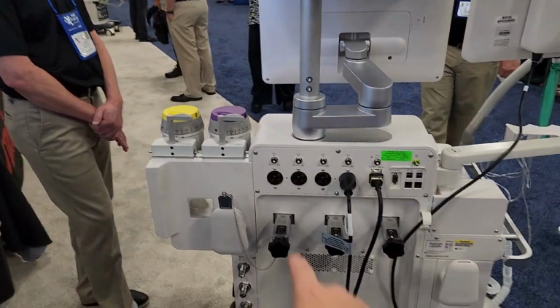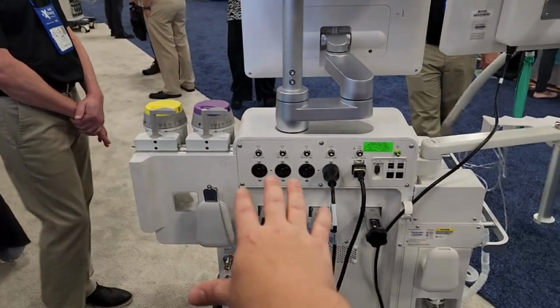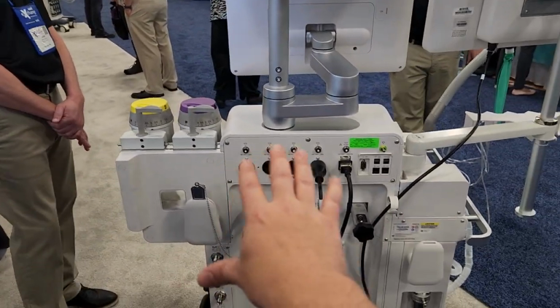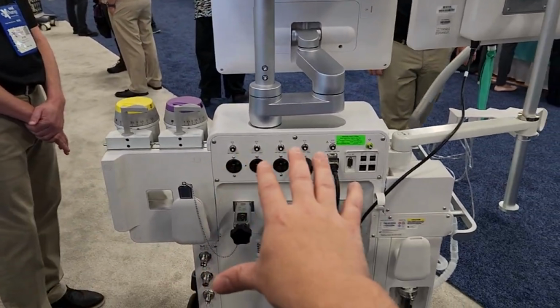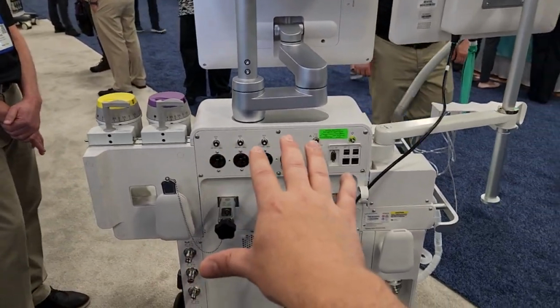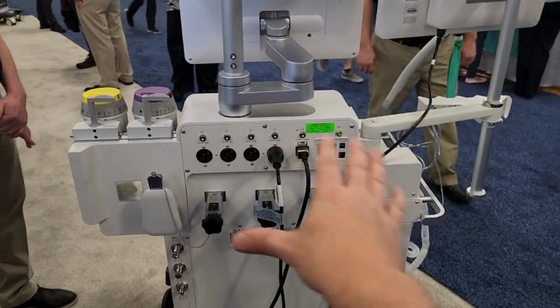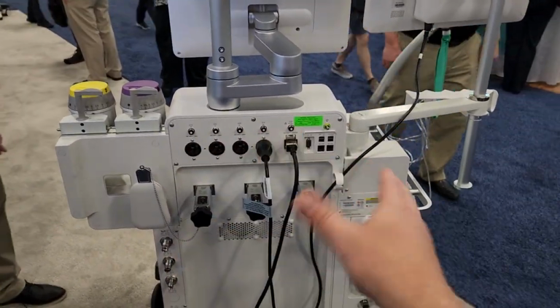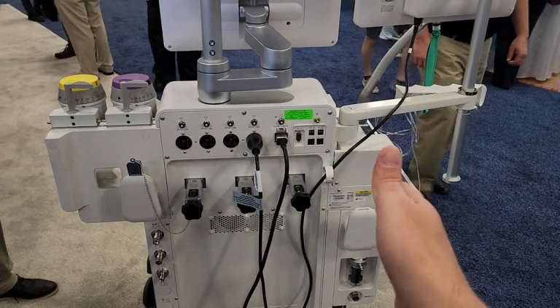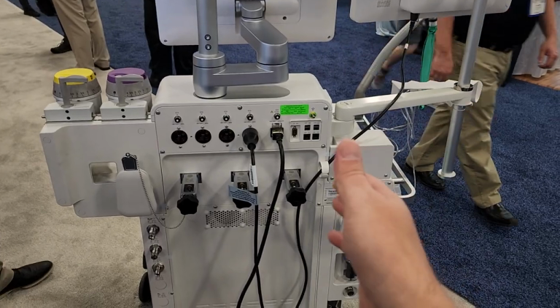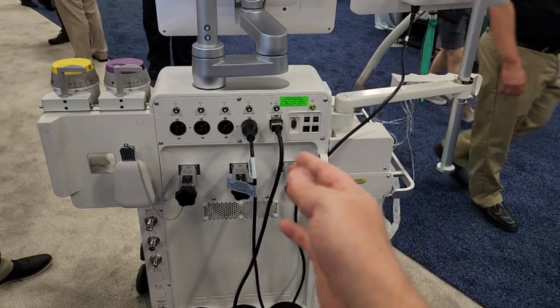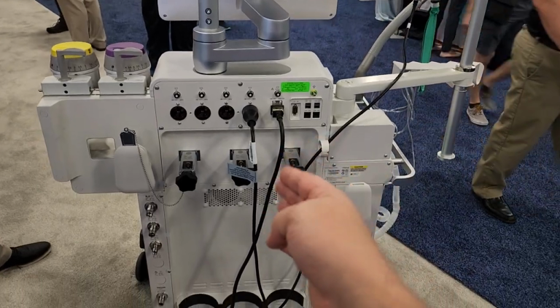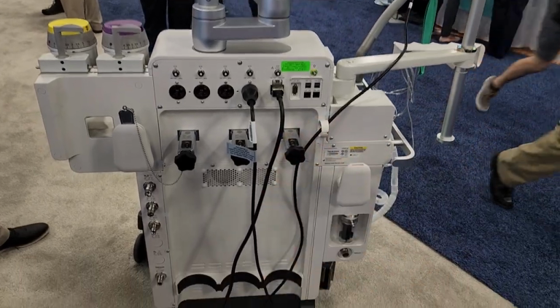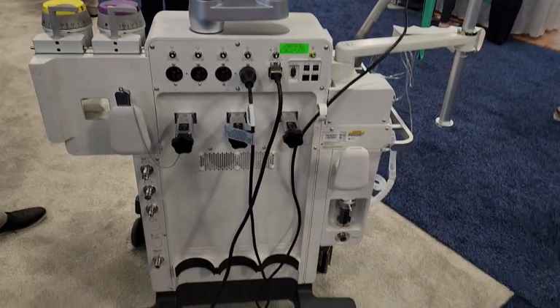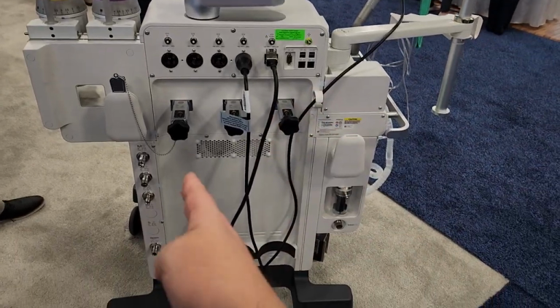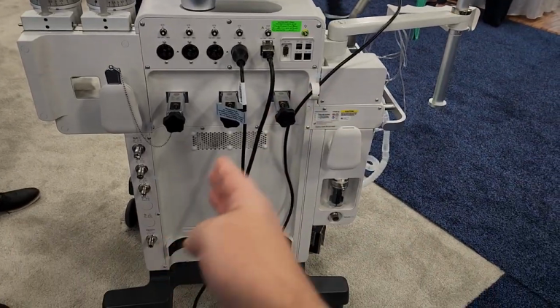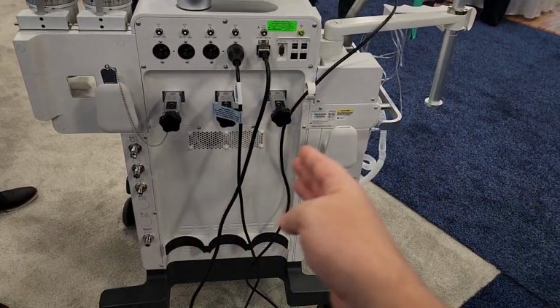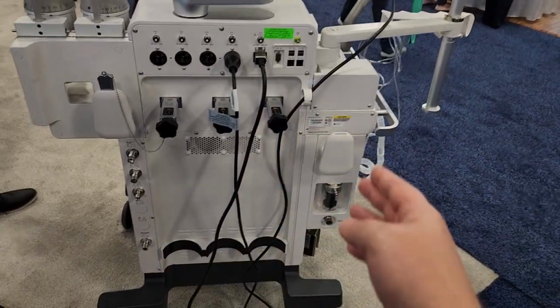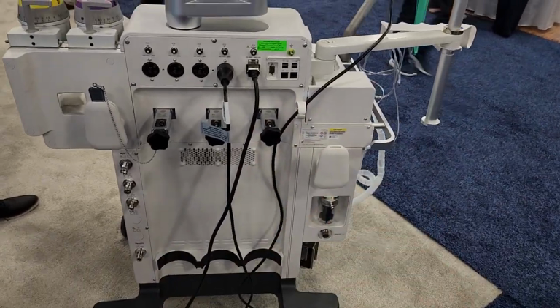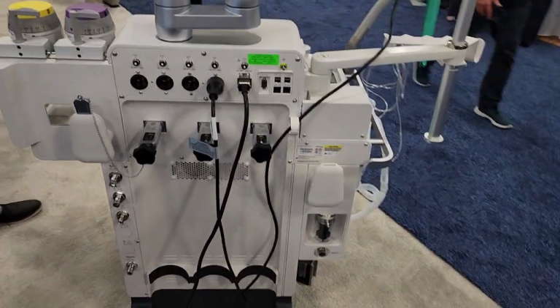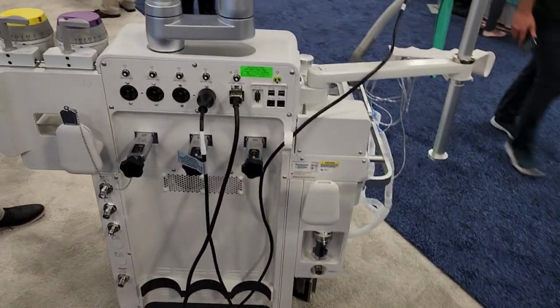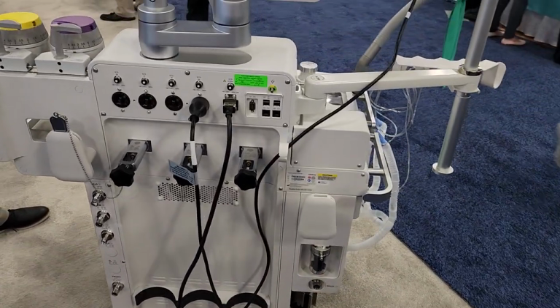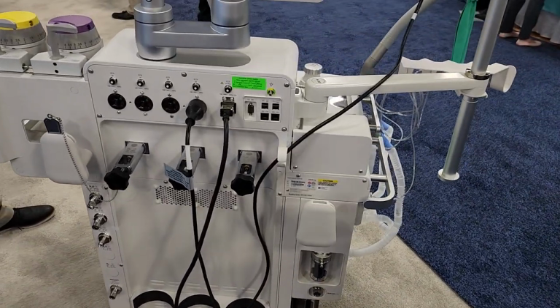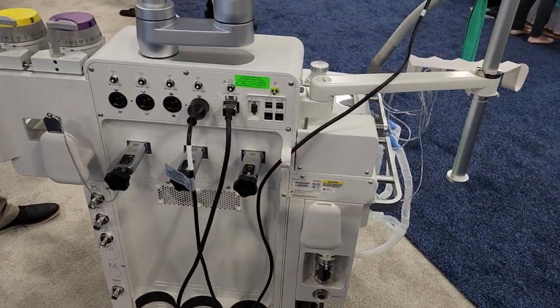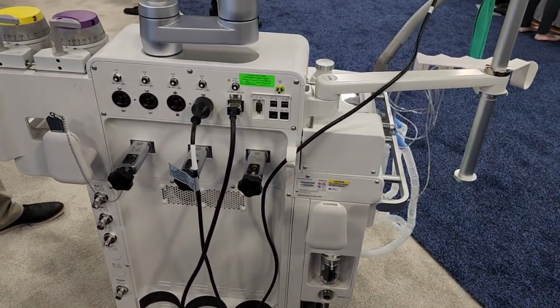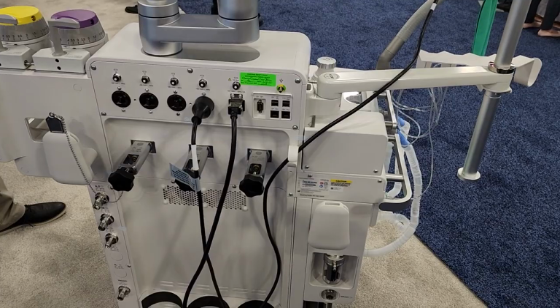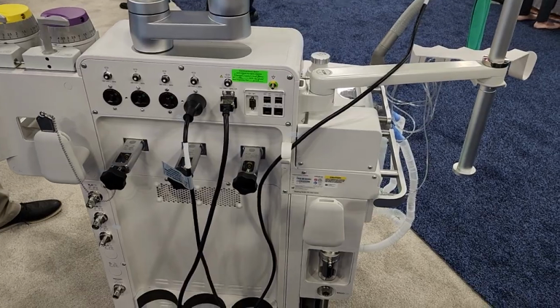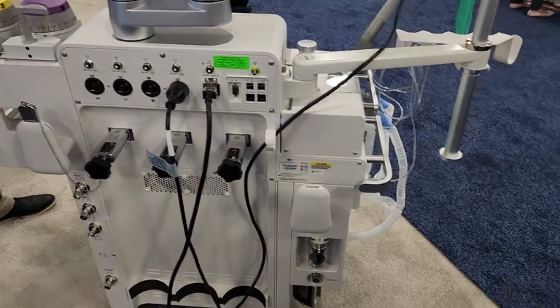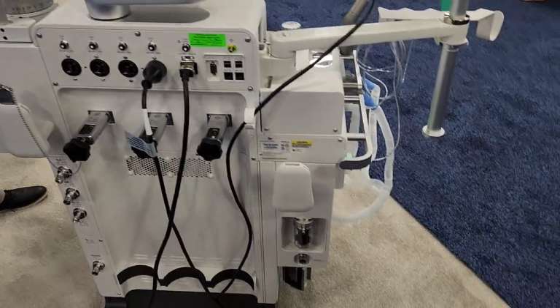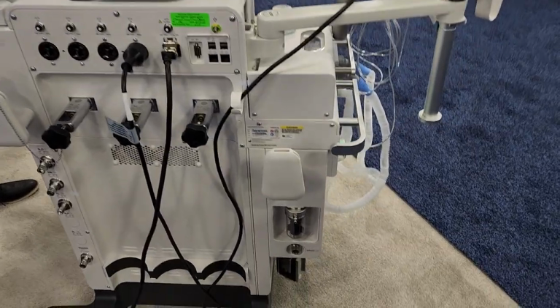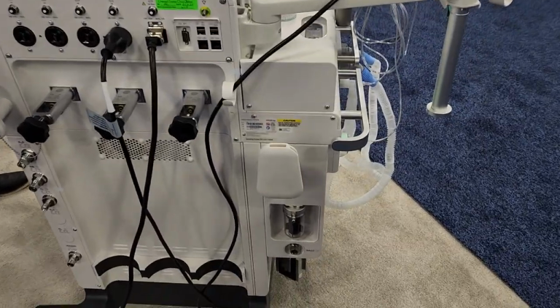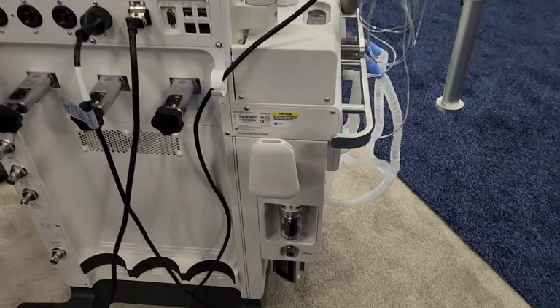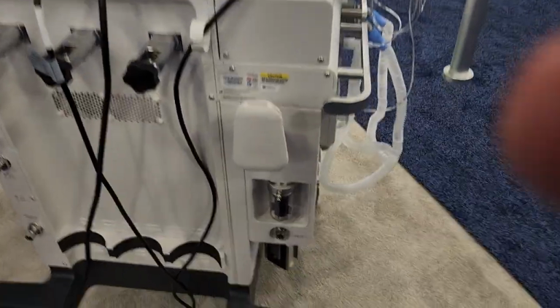Everything is laid out beautifully. Look at that — the yokes, everything is just set up so nicely. So cool, guys.